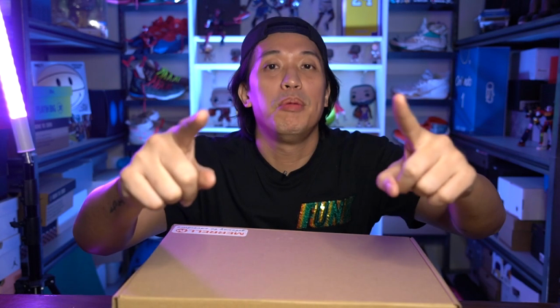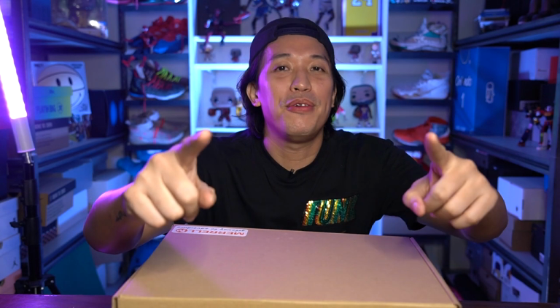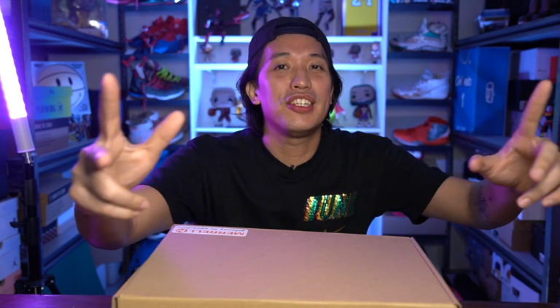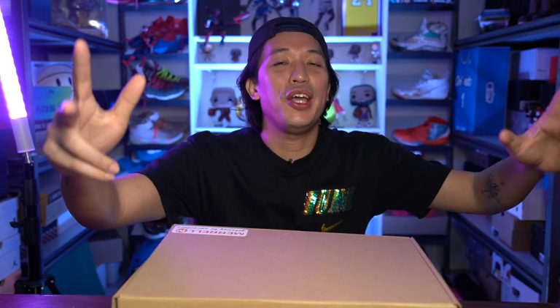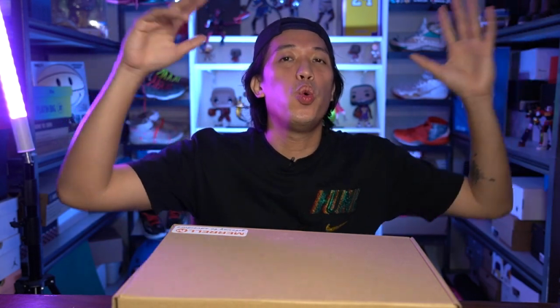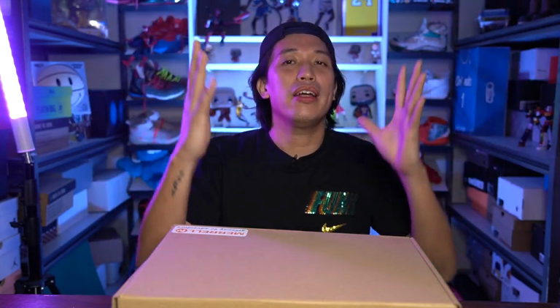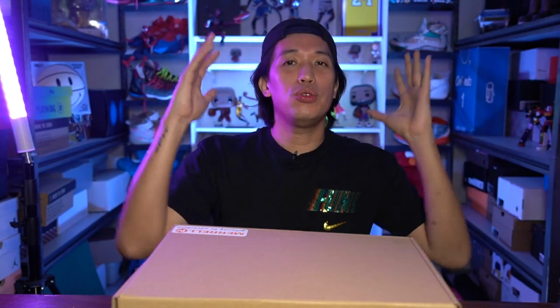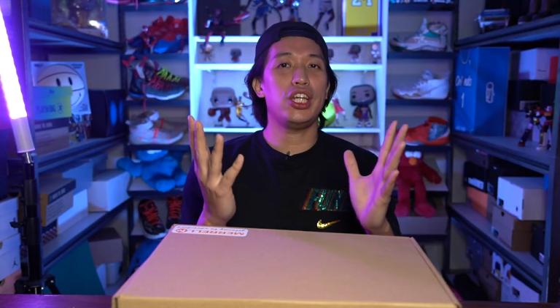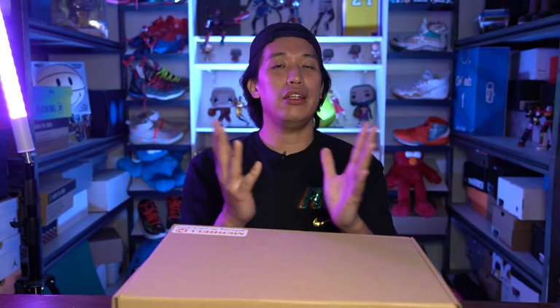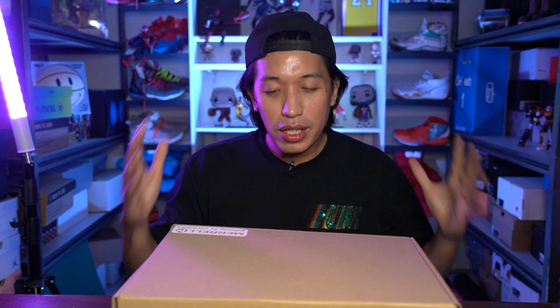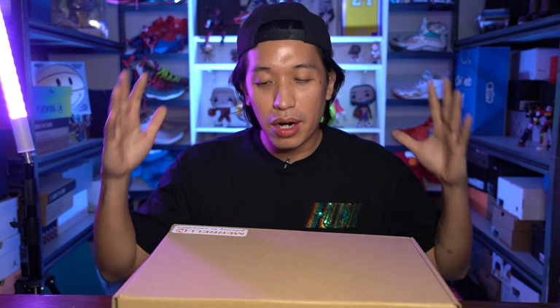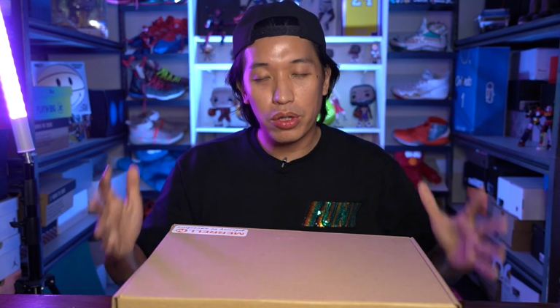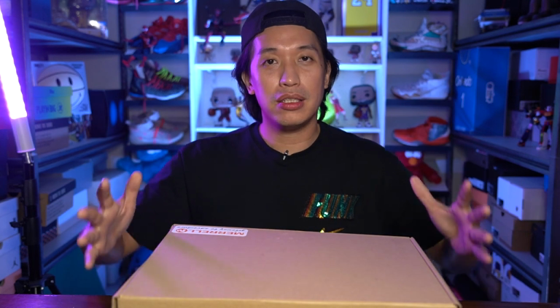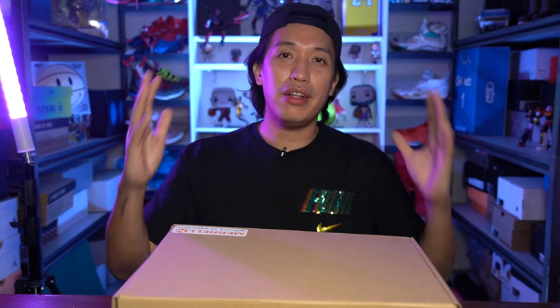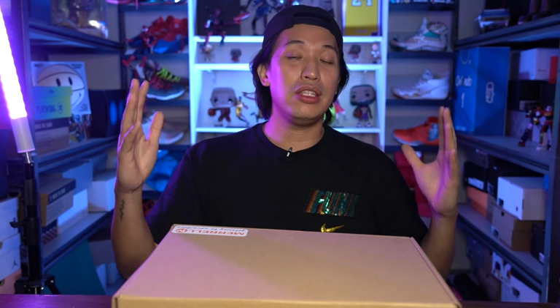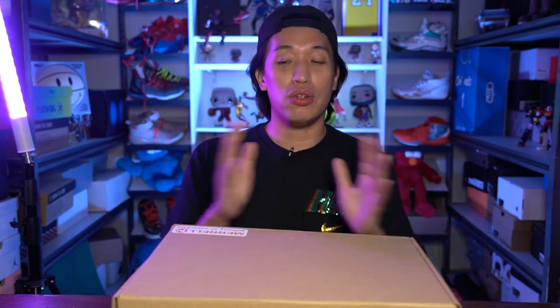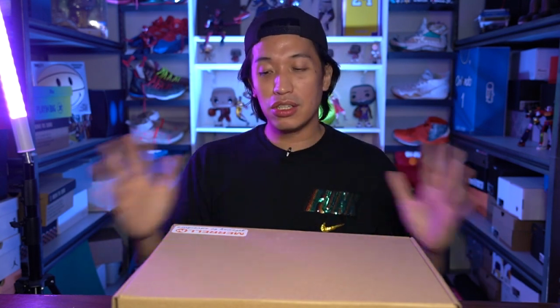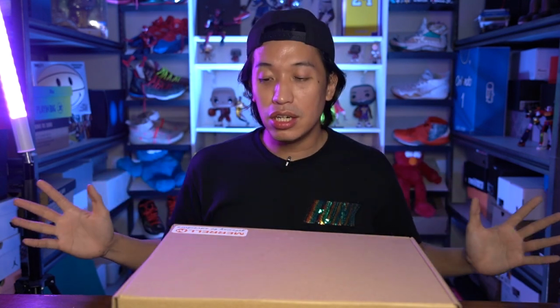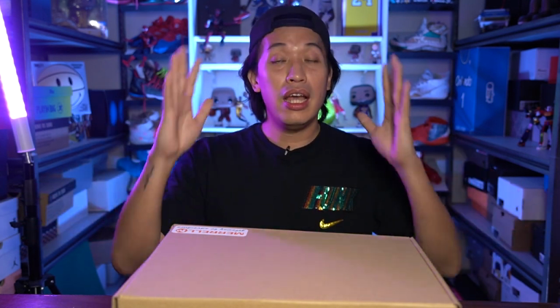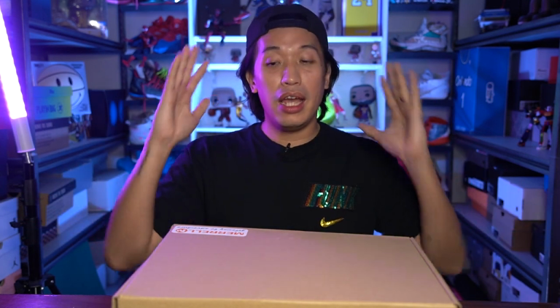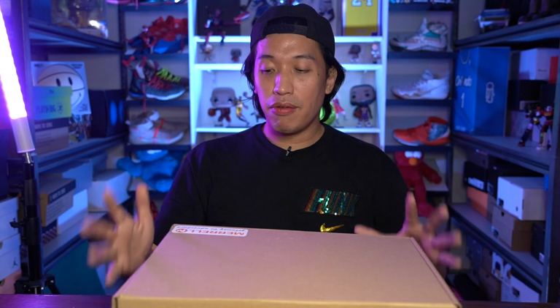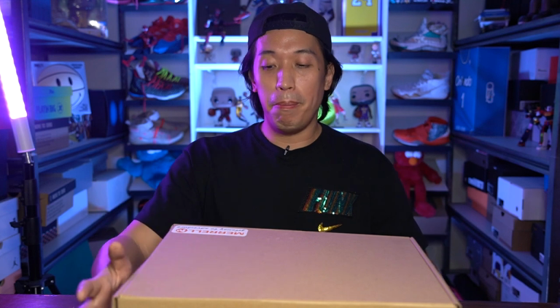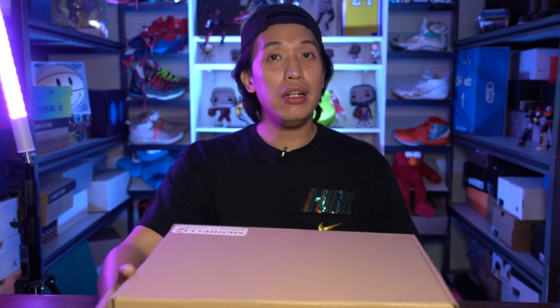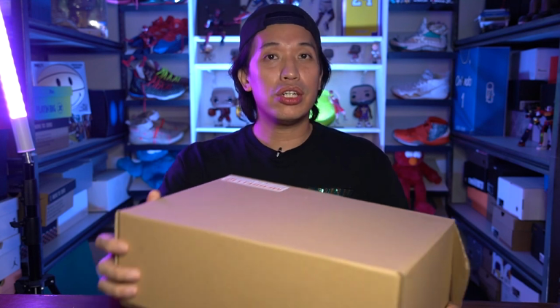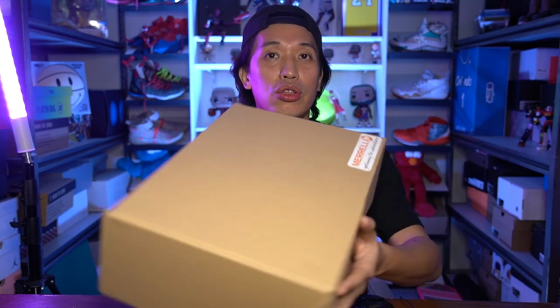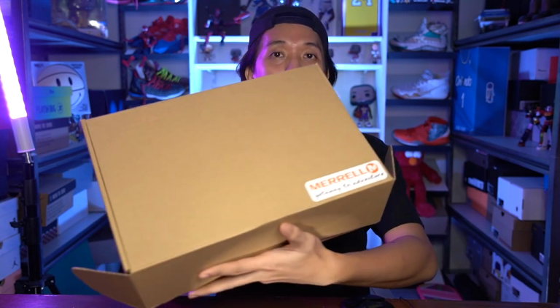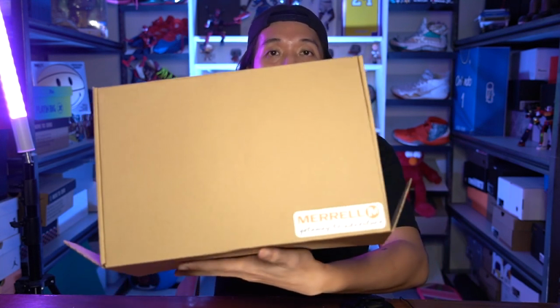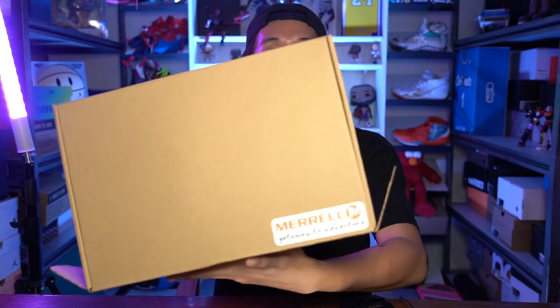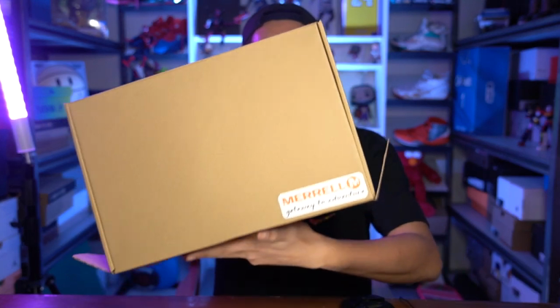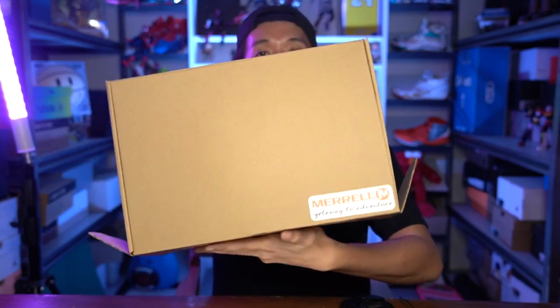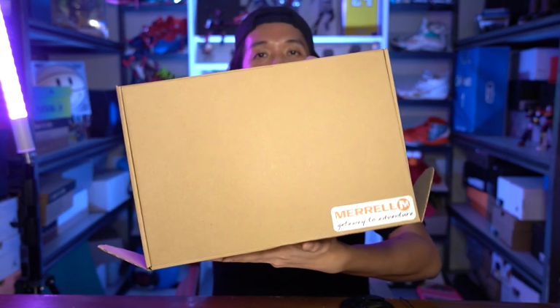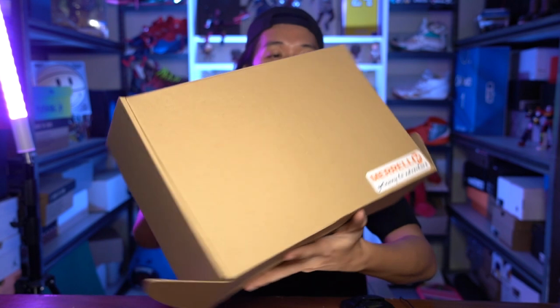Mabuhay everyone, Marches here. Welcome to the channel and today we are going to unbox a different kind of sneakers — a special sneakers. It is from Mariel.